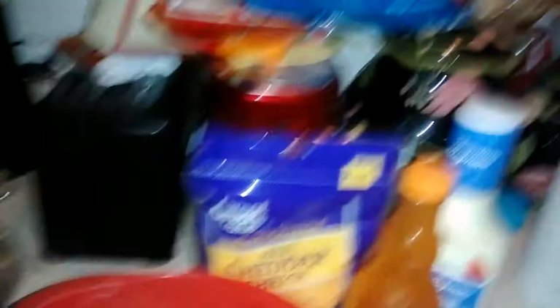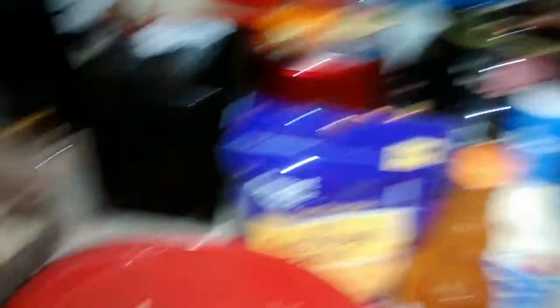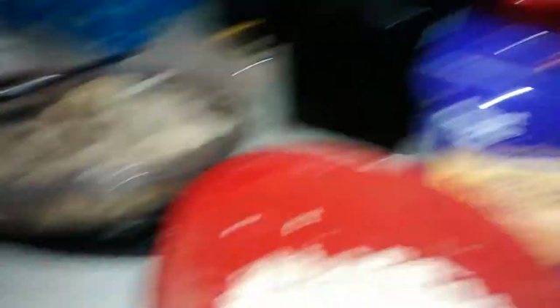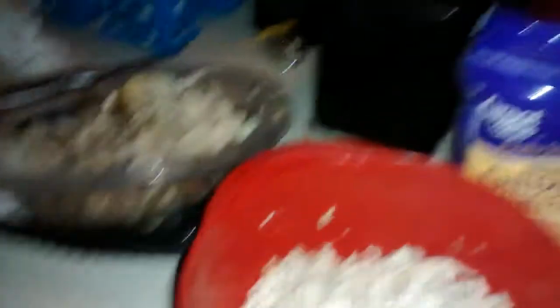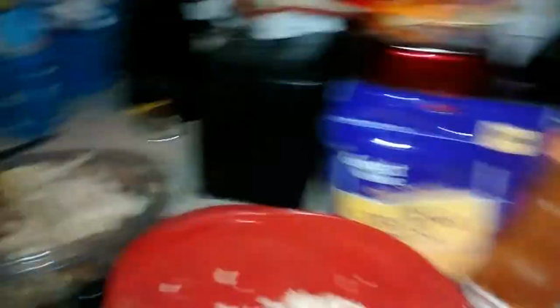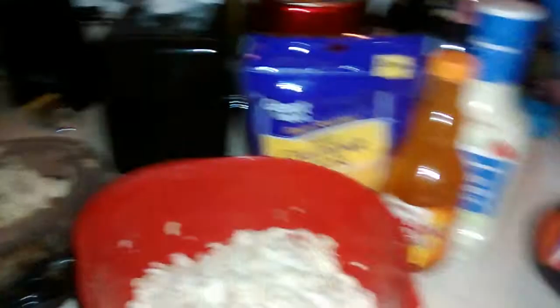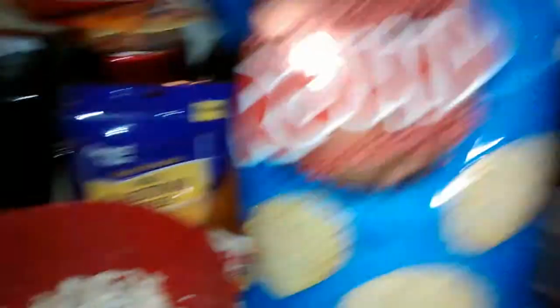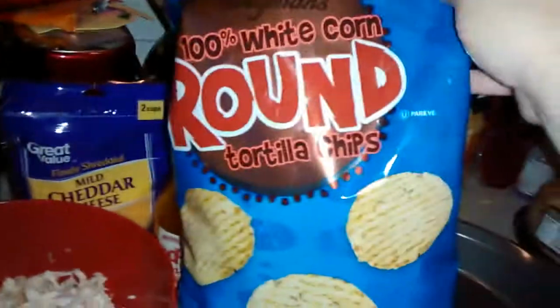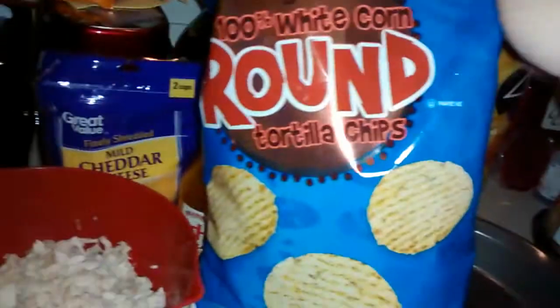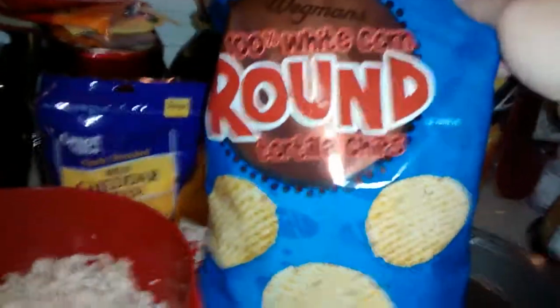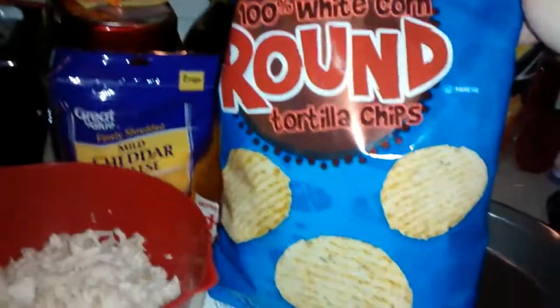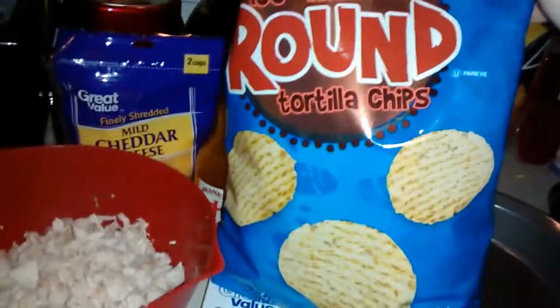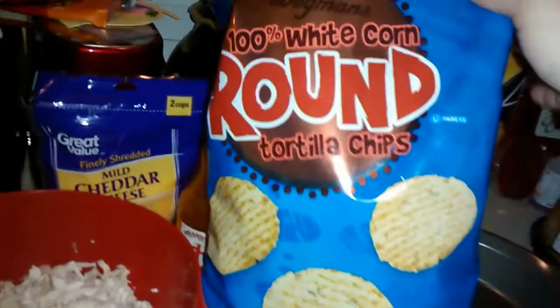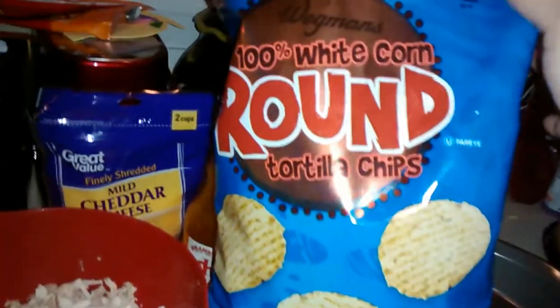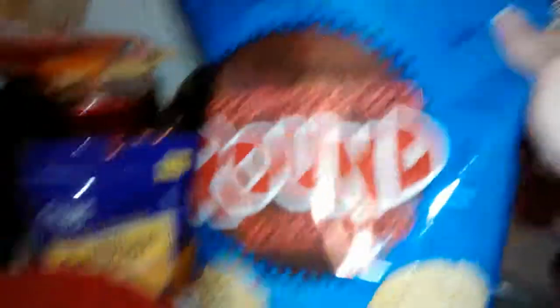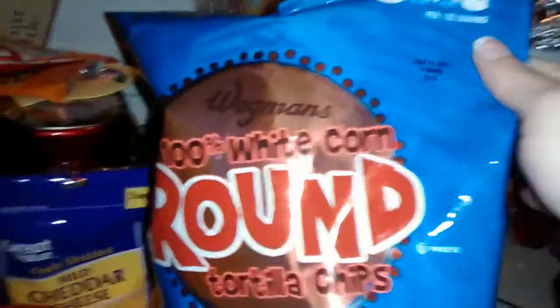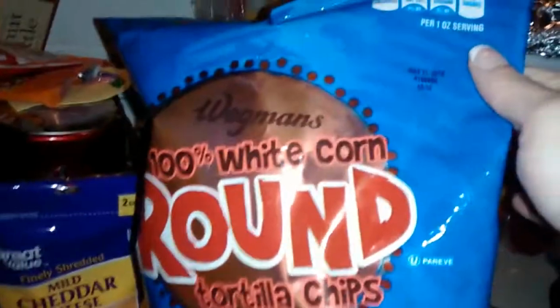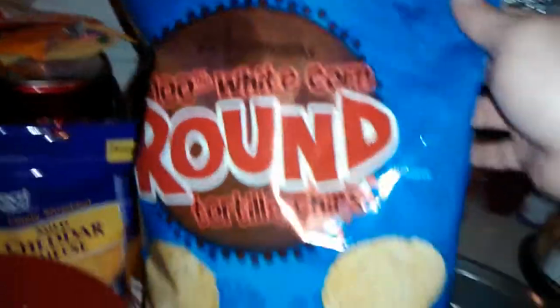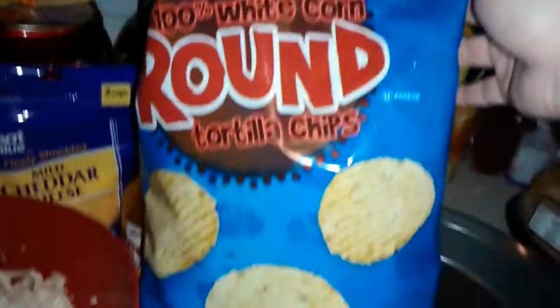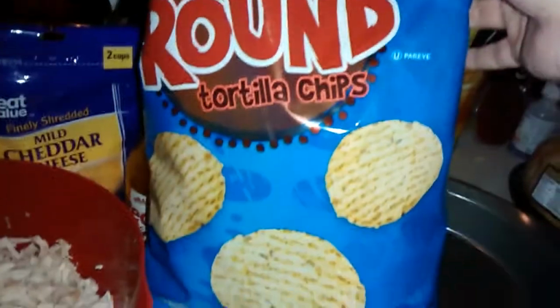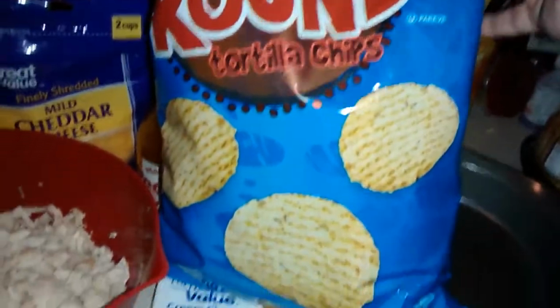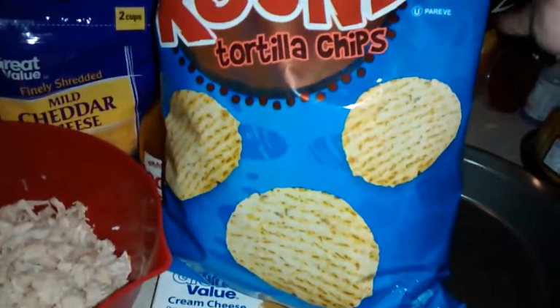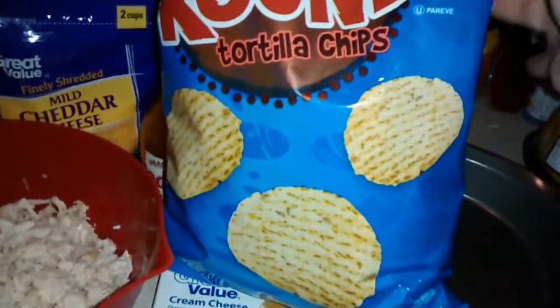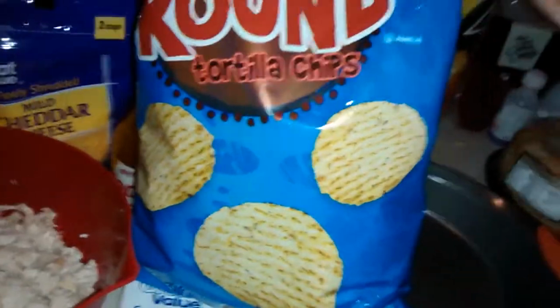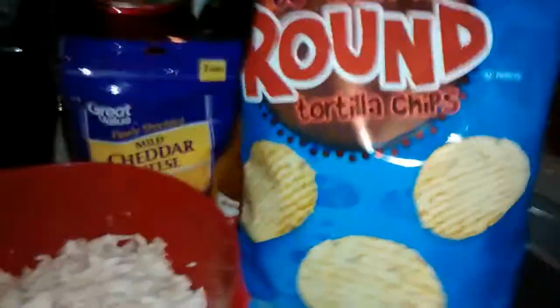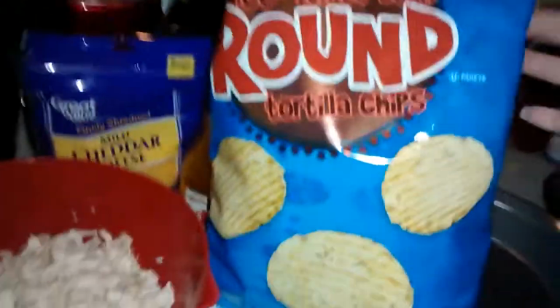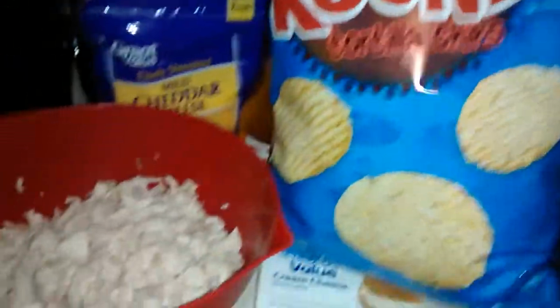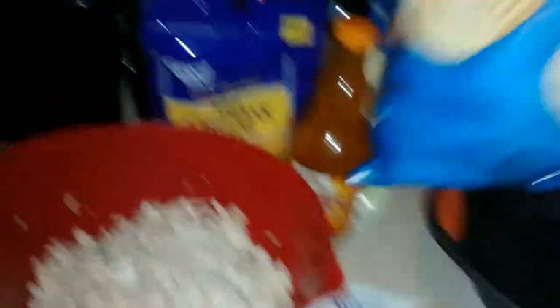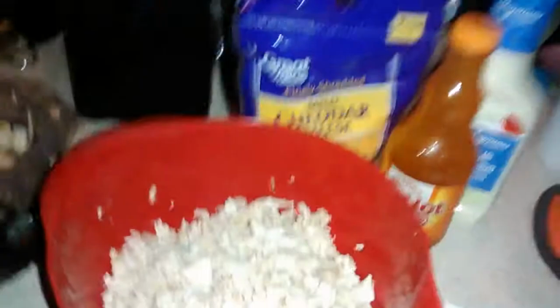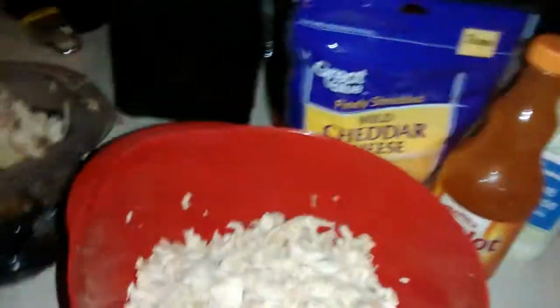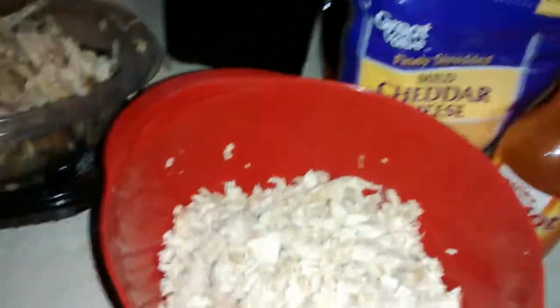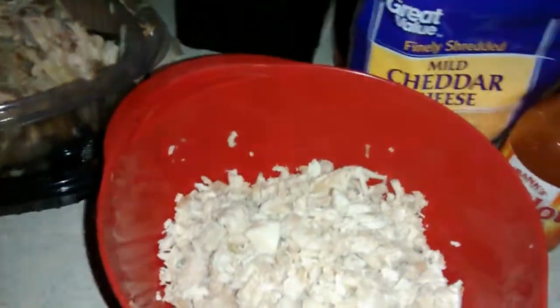Make sure you get some Tostitos chips because you're going to need those. These are just the Wegmans brand tortilla chips, which are really good. Use any kind you guys like.